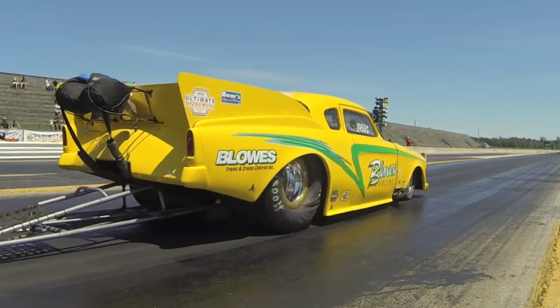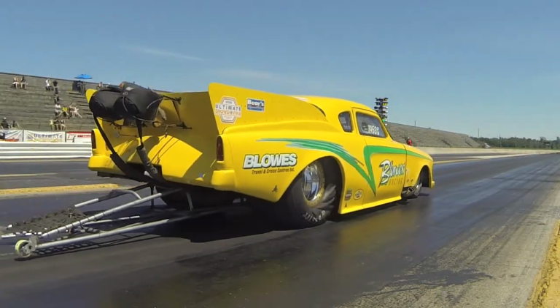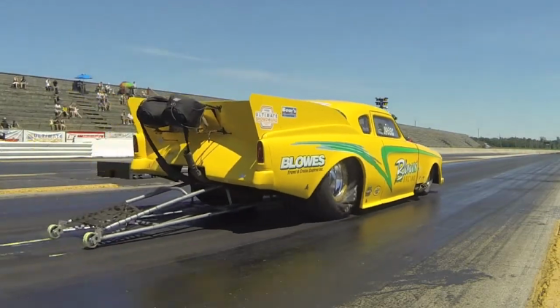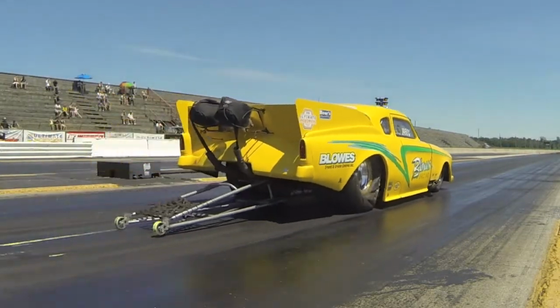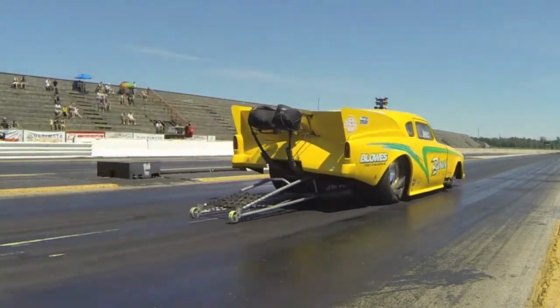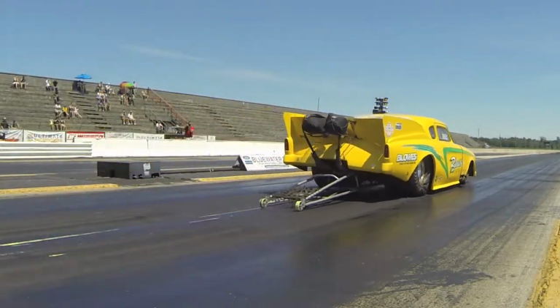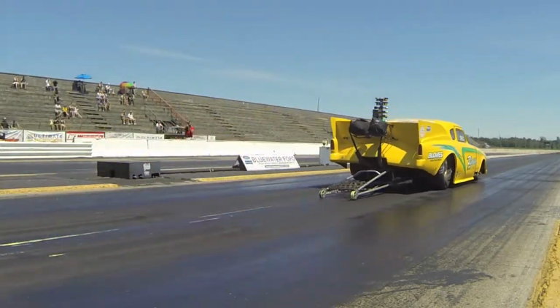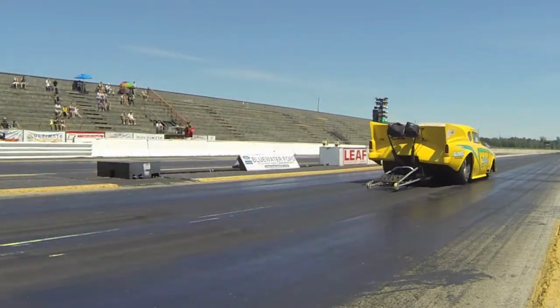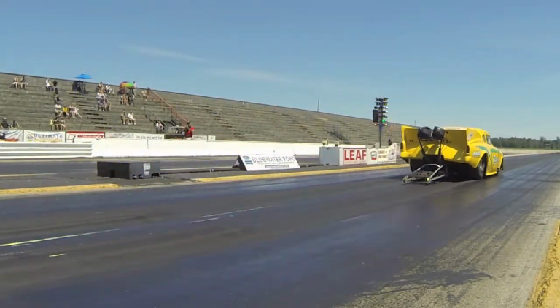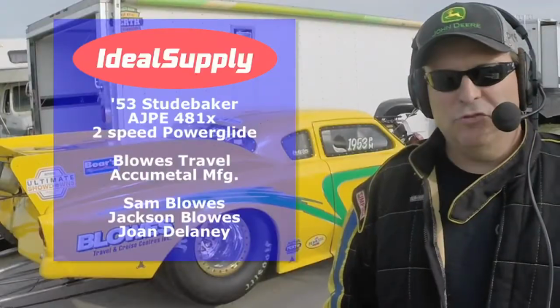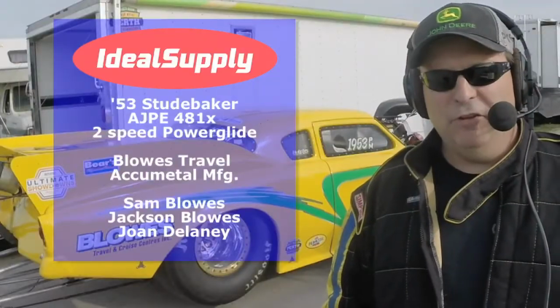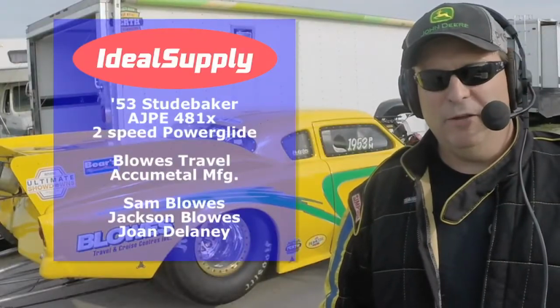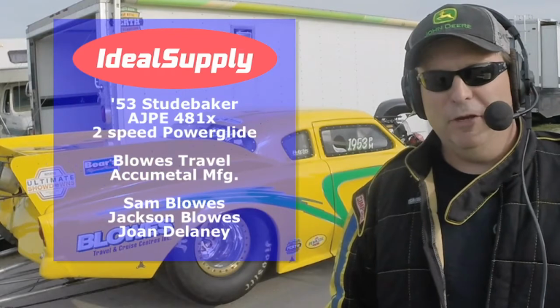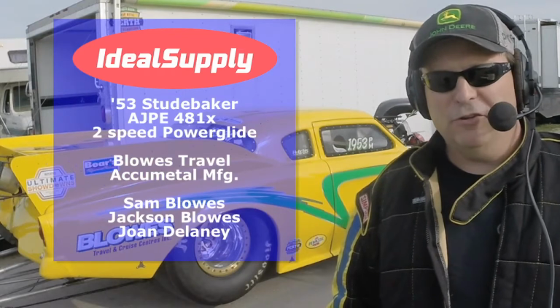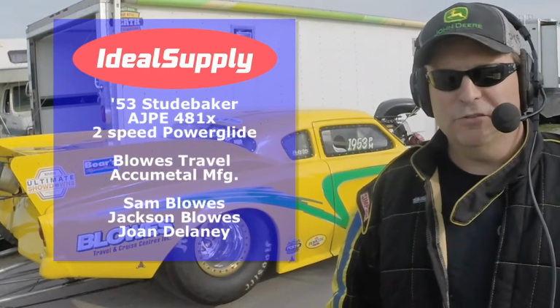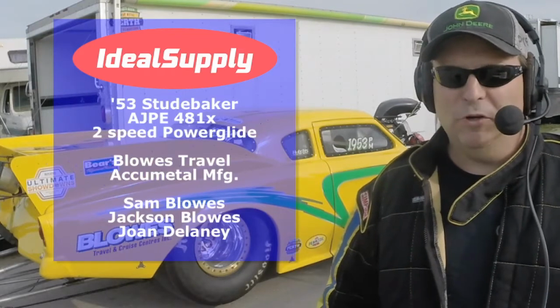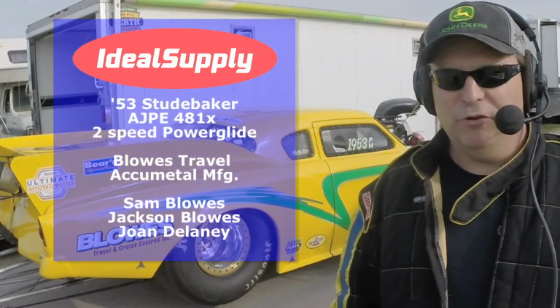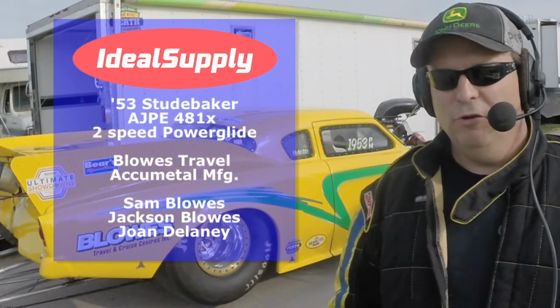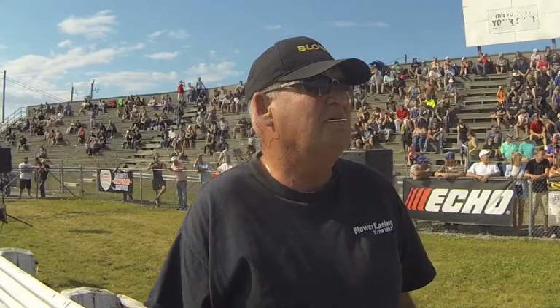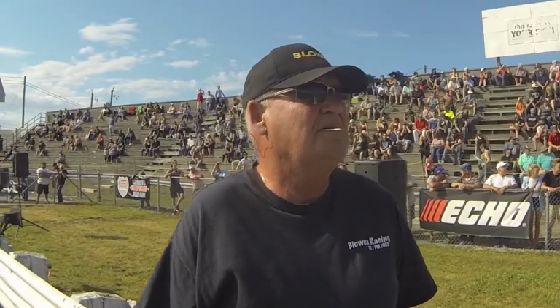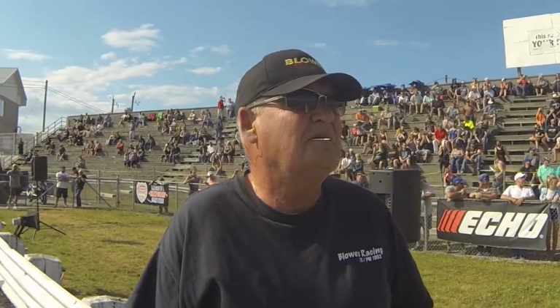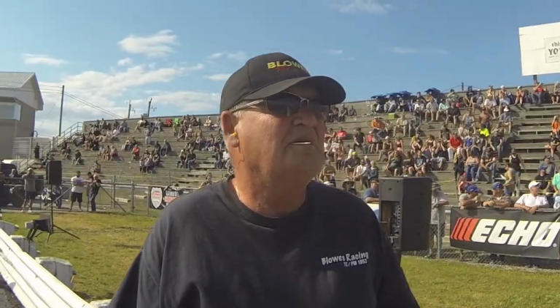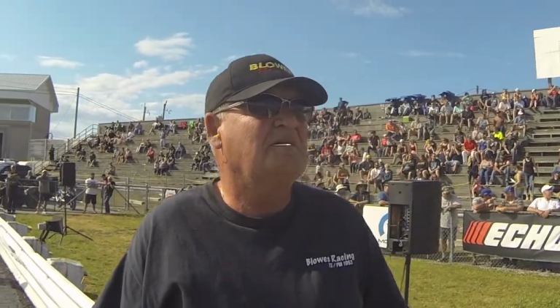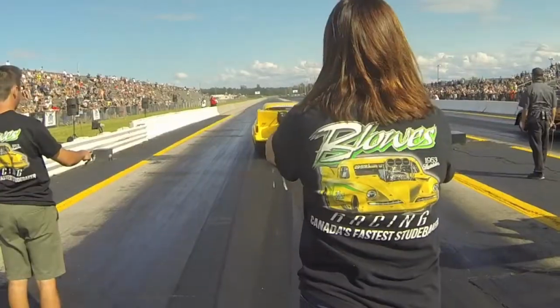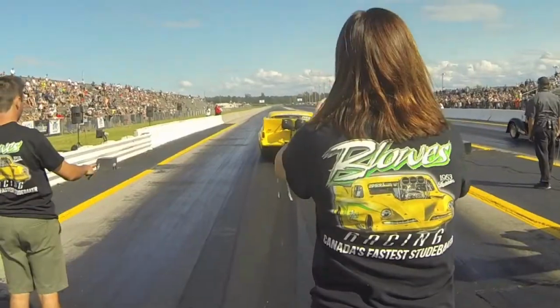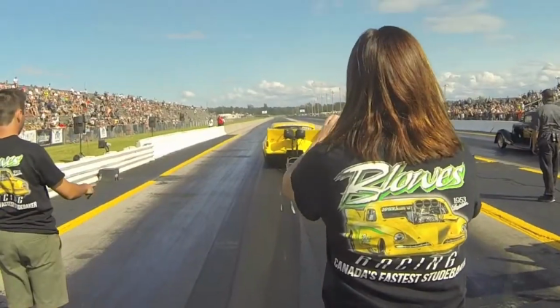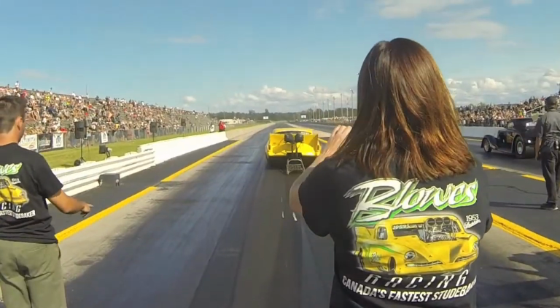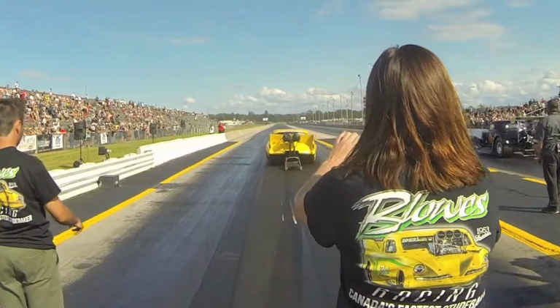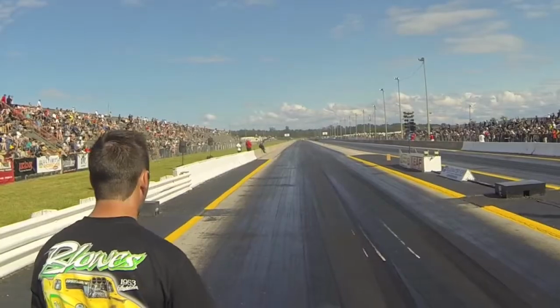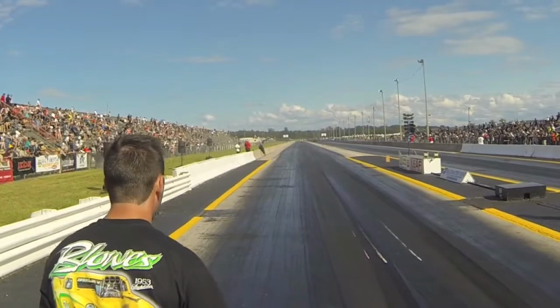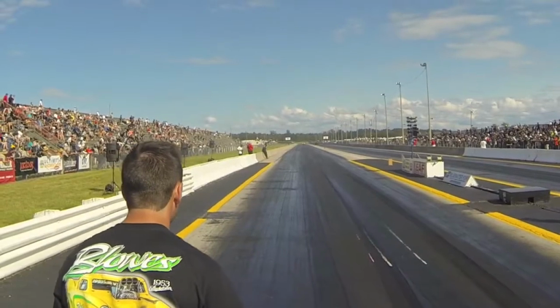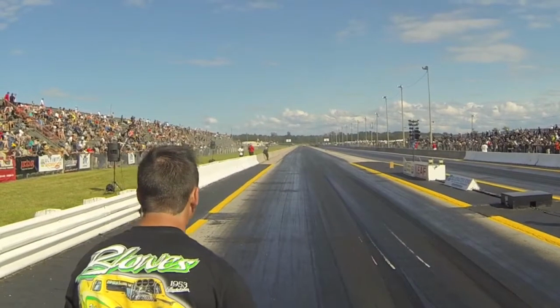I'd like to thank the two sponsors, Blows Travel and Accu Metal Manufacturing, as well as my crew — my father, my son, and my girlfriend — for helping me out all year and getting me out to the races.